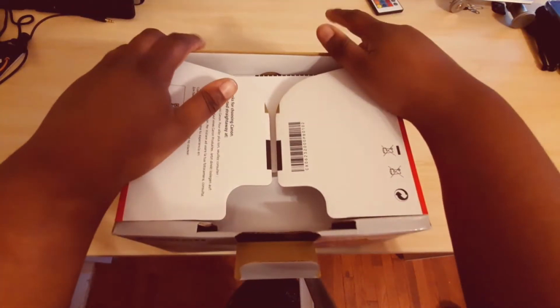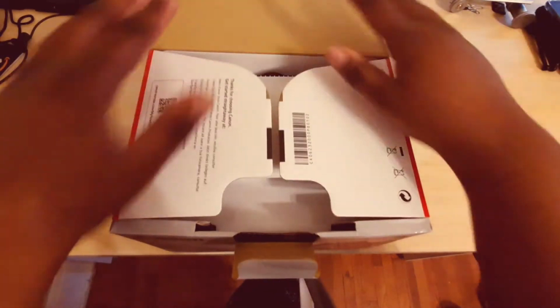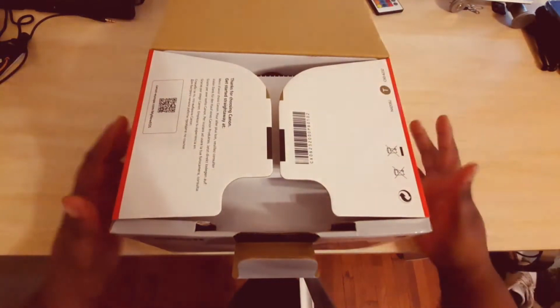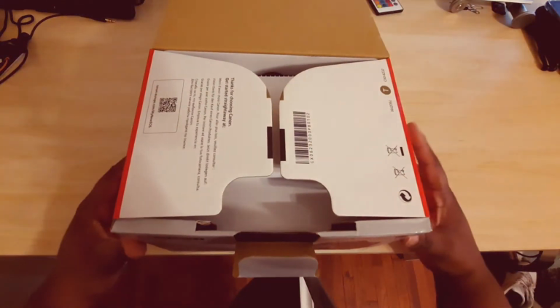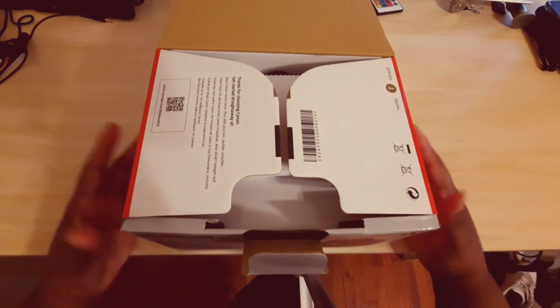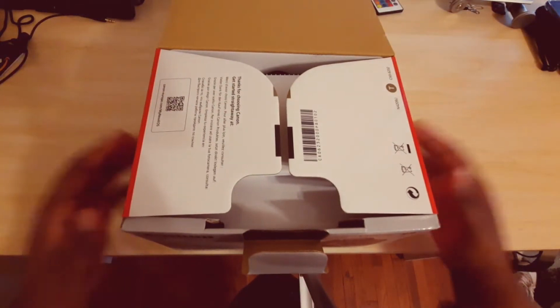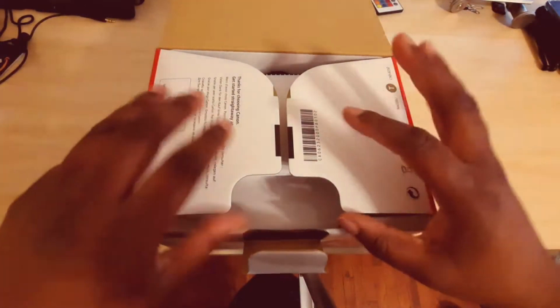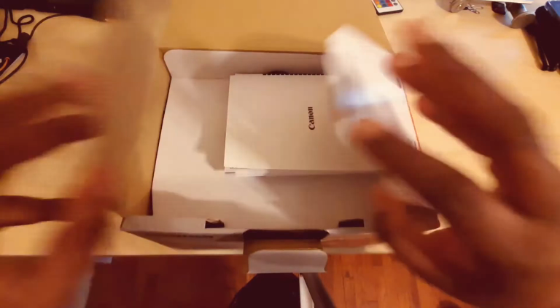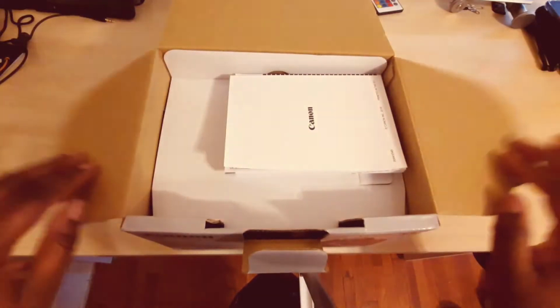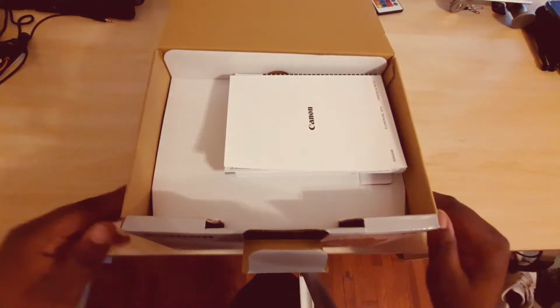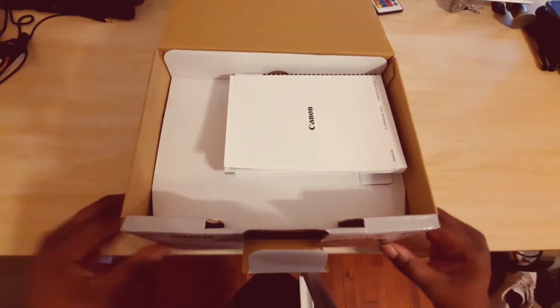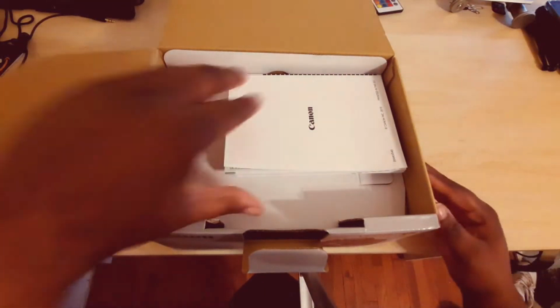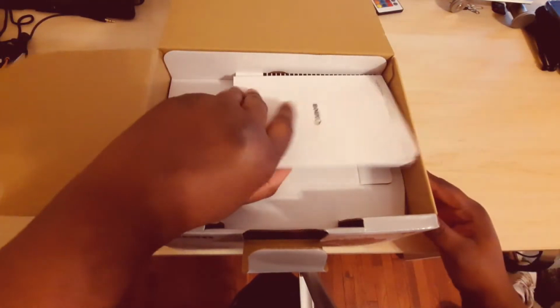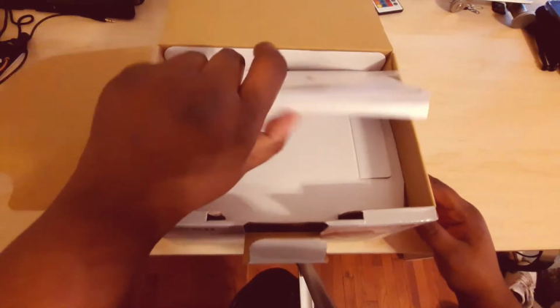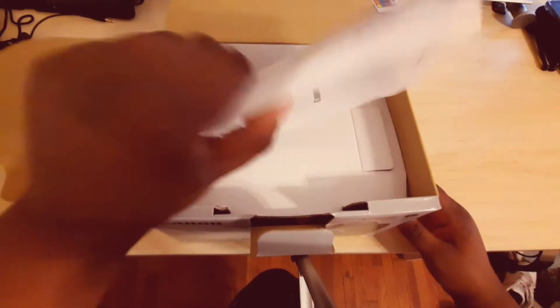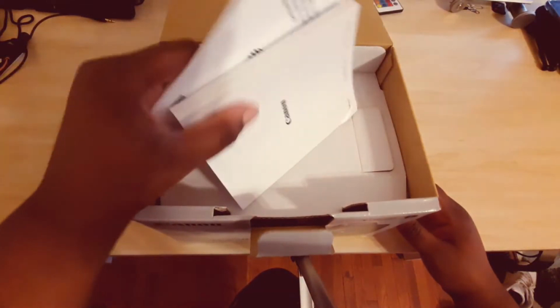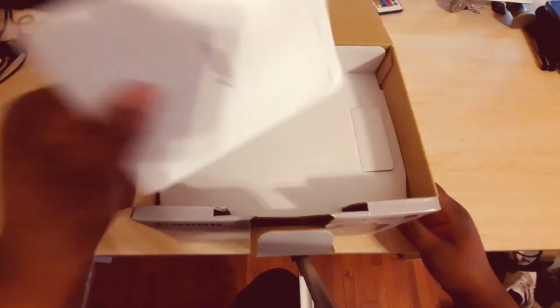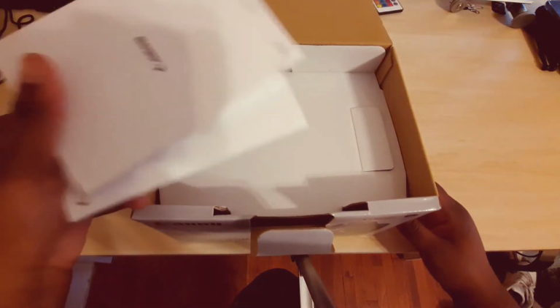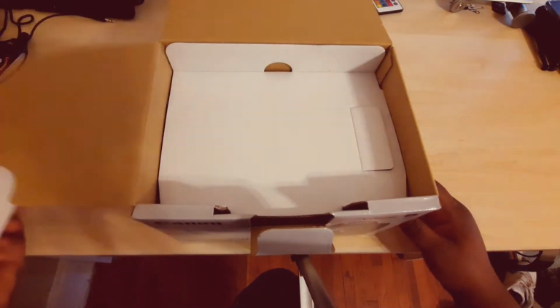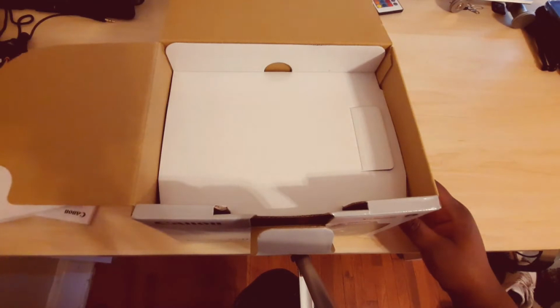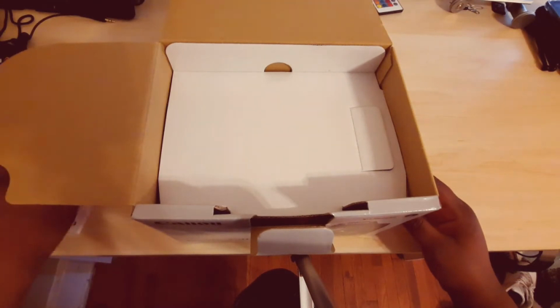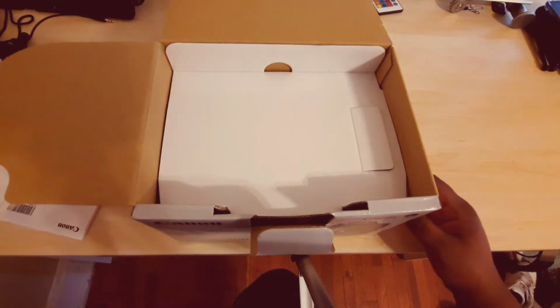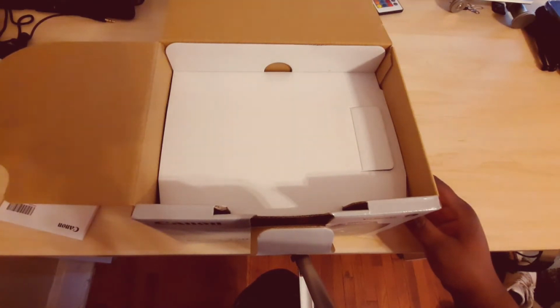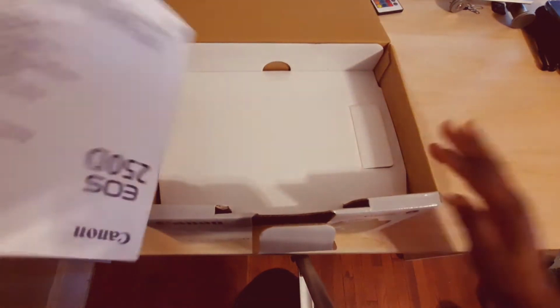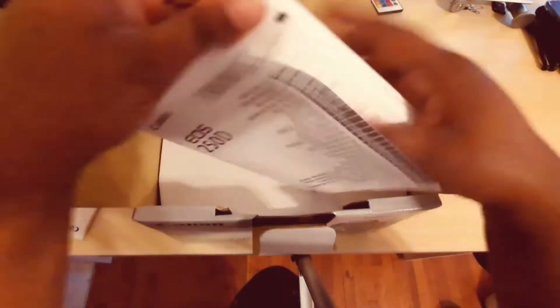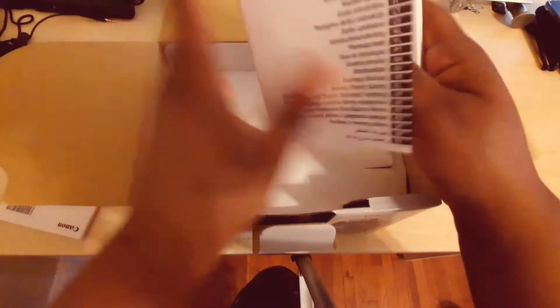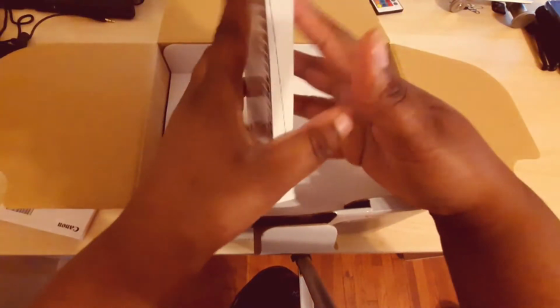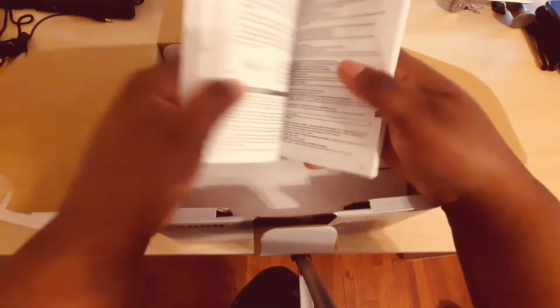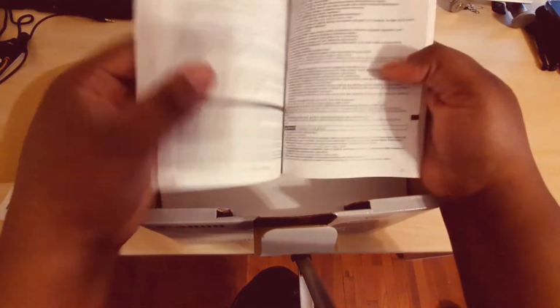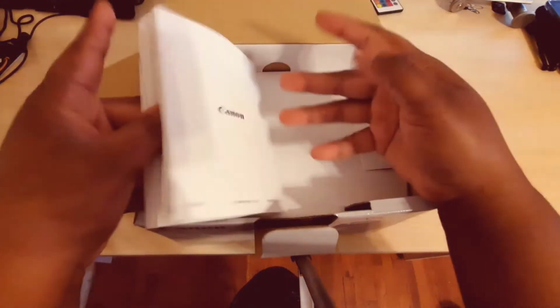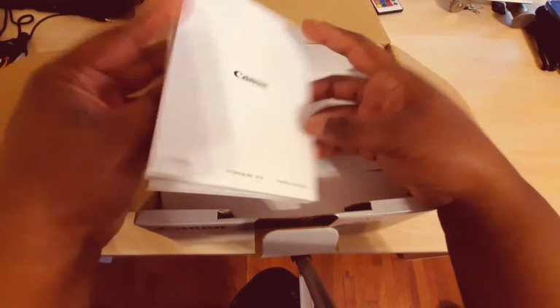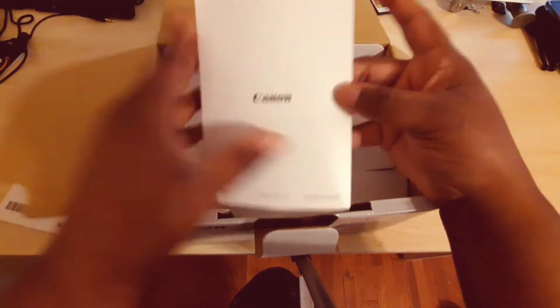I've been wanting a camera for the longest — not just since I've been on YouTube. I've always wanted a DSLR camera. I don't know why, probably because I'm a tech person and I've always wanted one.